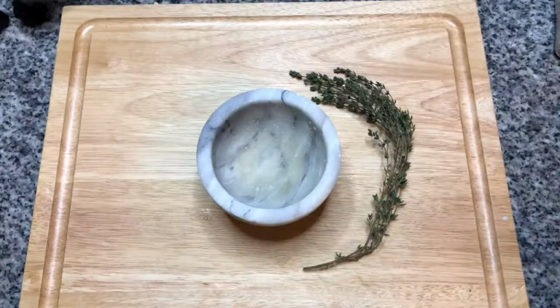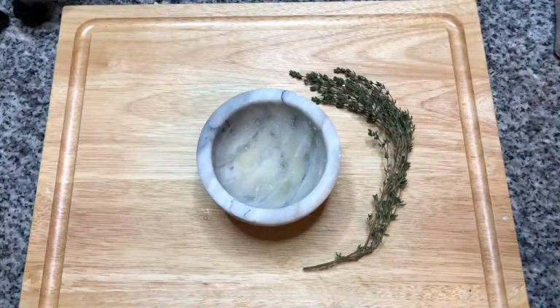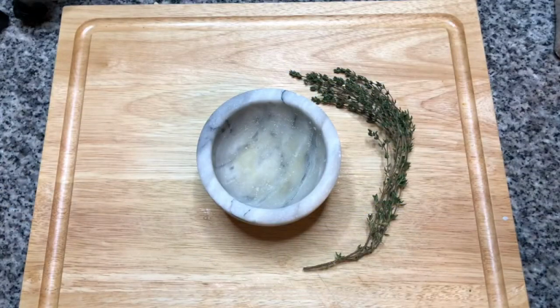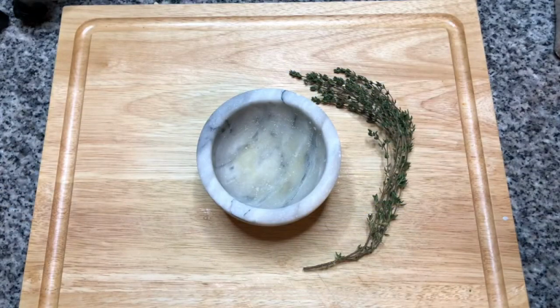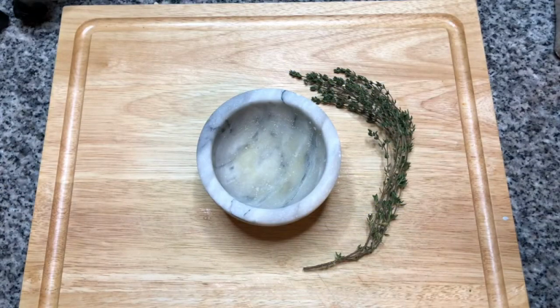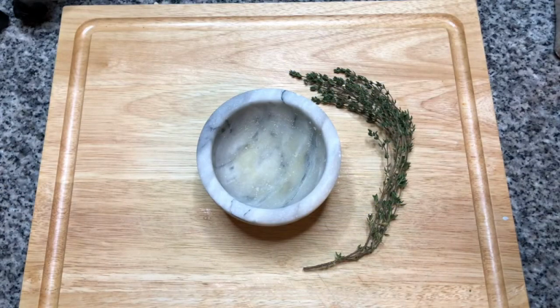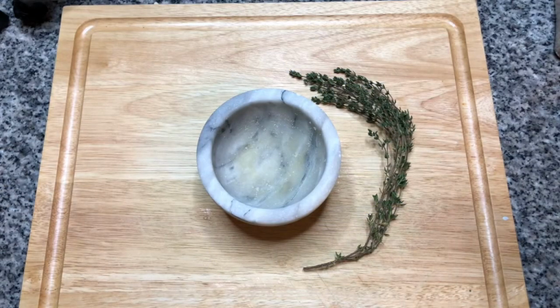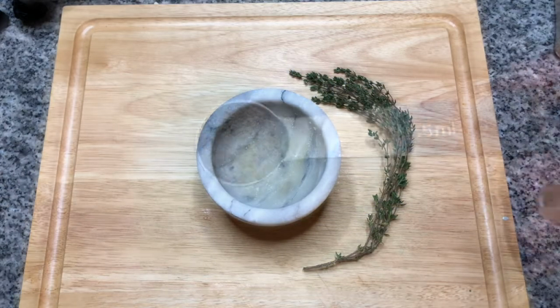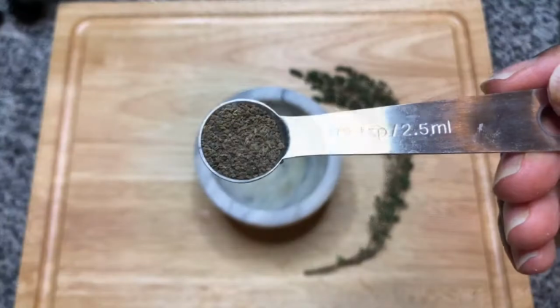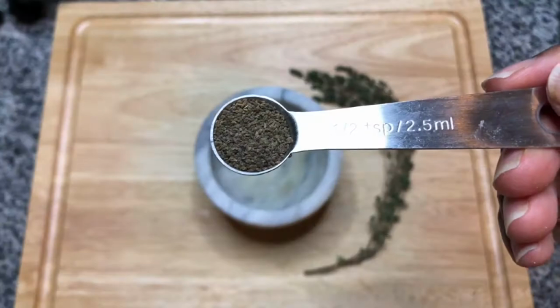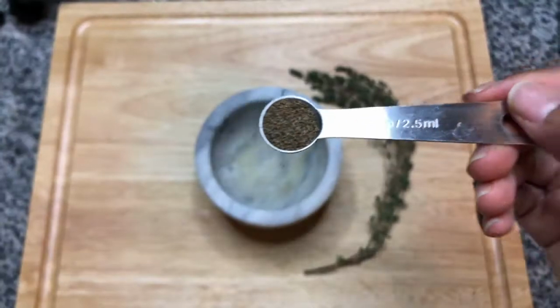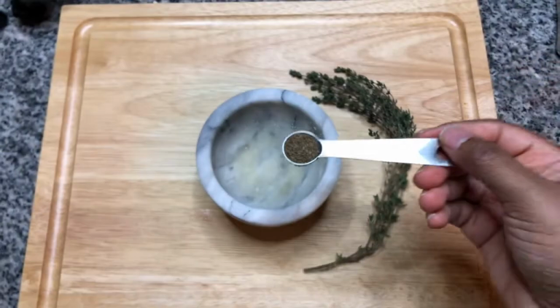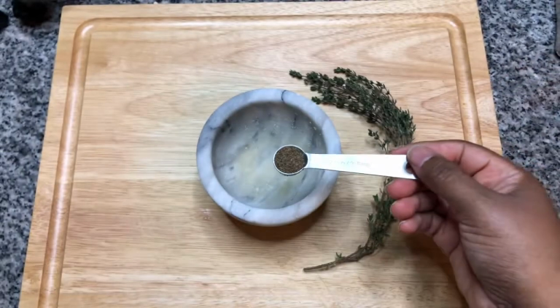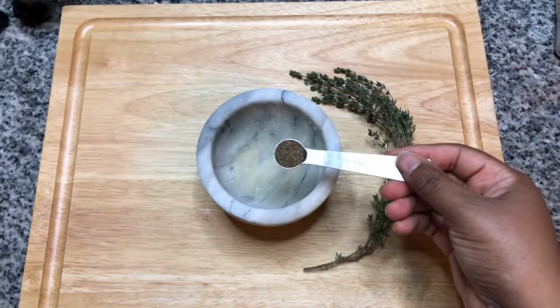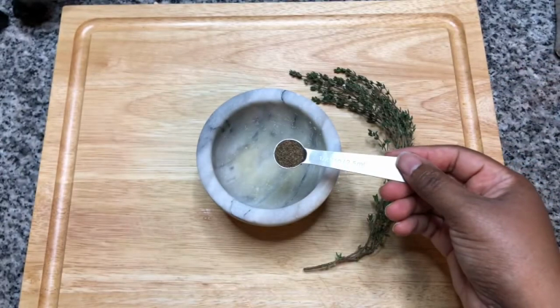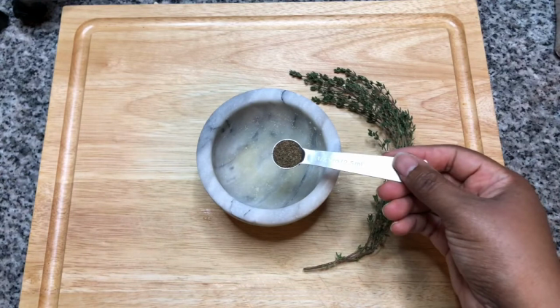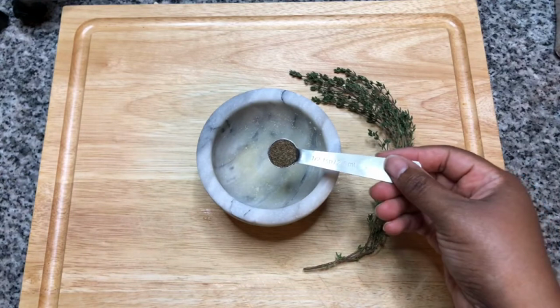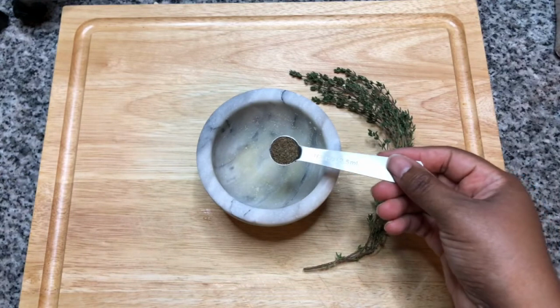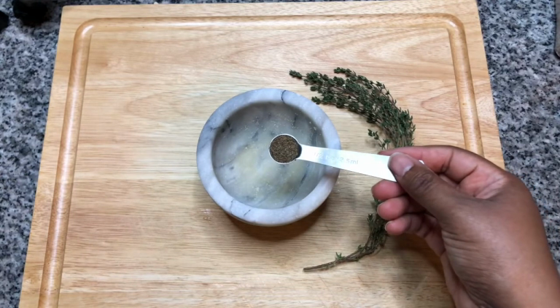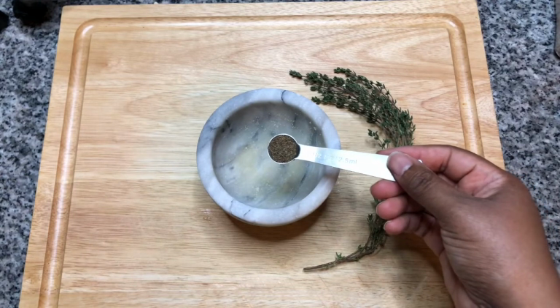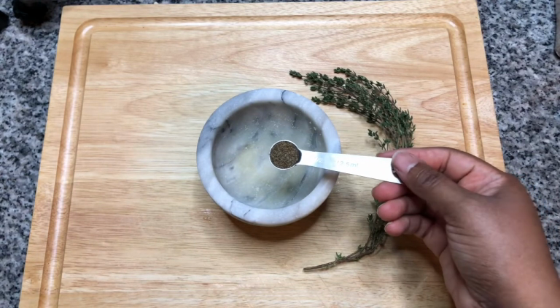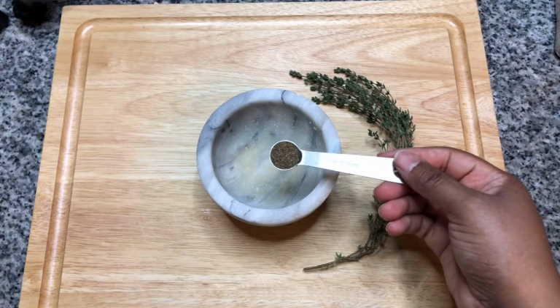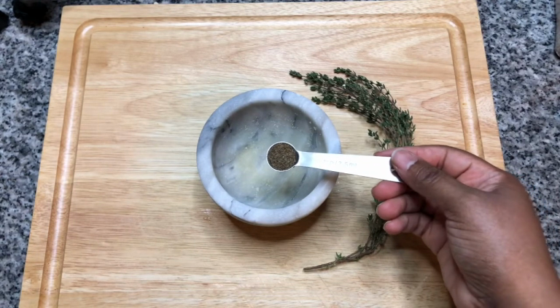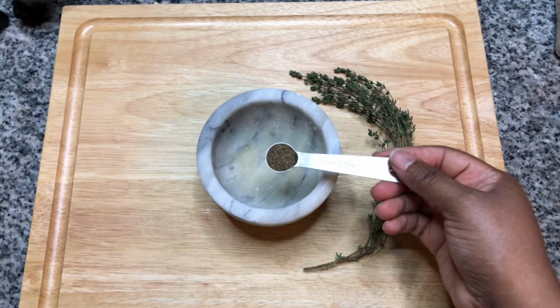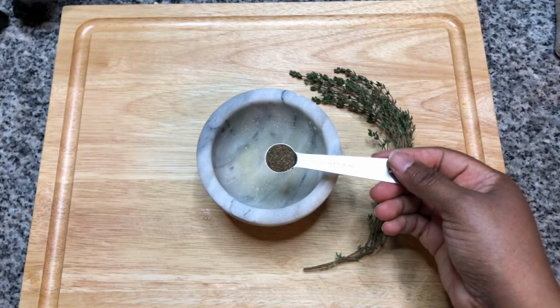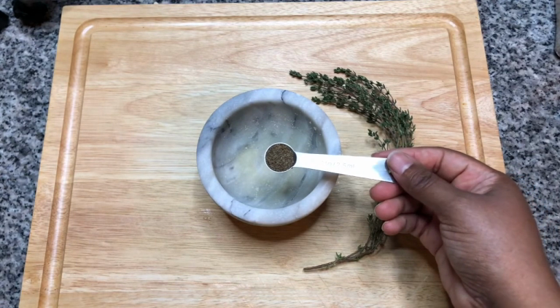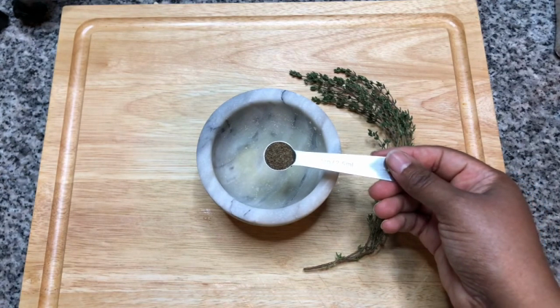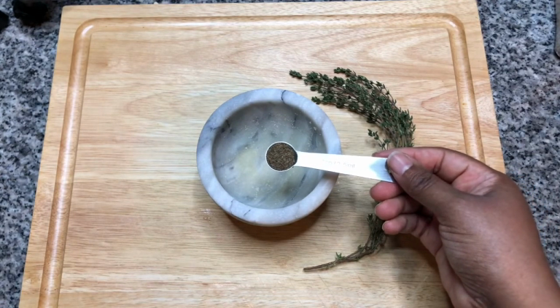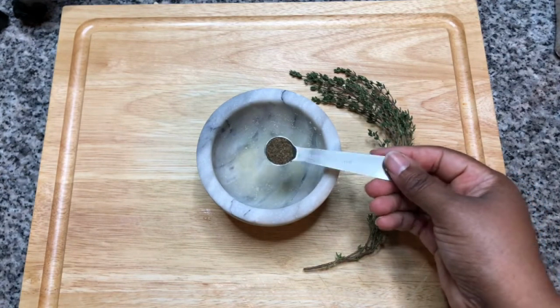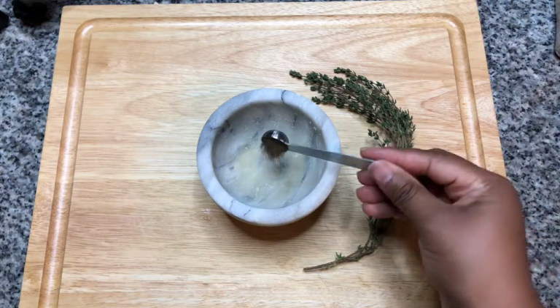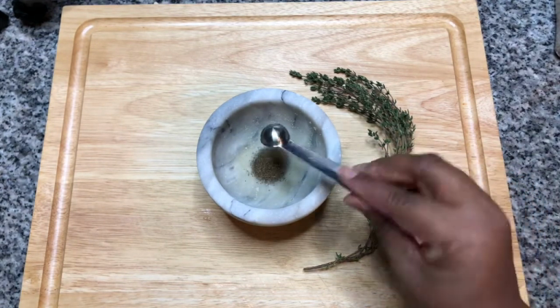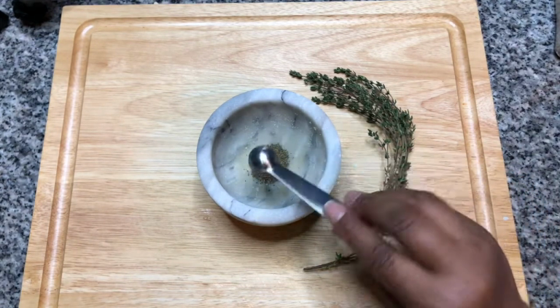We're going to start by making a seasoning paste. You'll need a half a teaspoon of celery seeds — ground if you have them, but mine are whole, so I'm going to be using a mortar to grind them up.